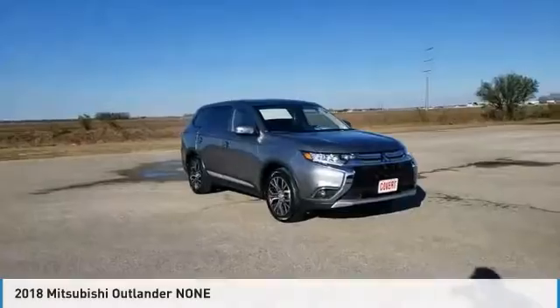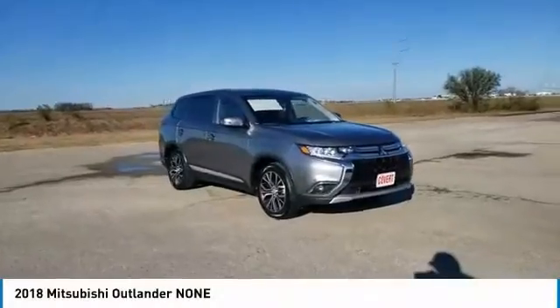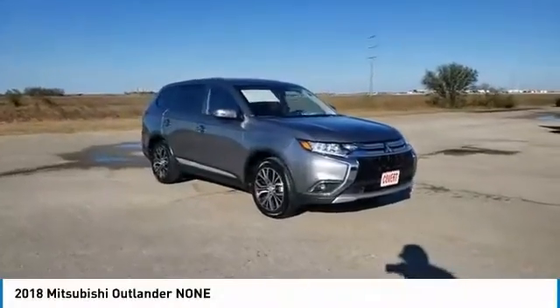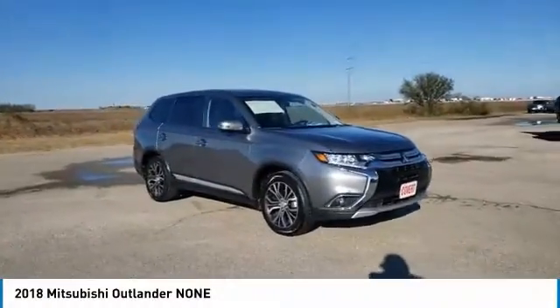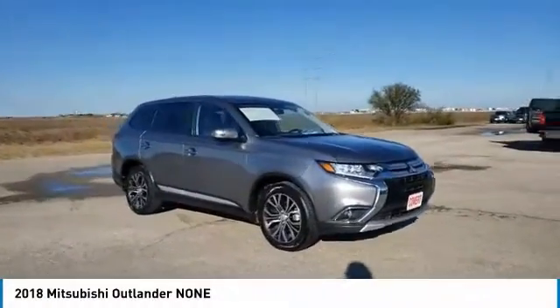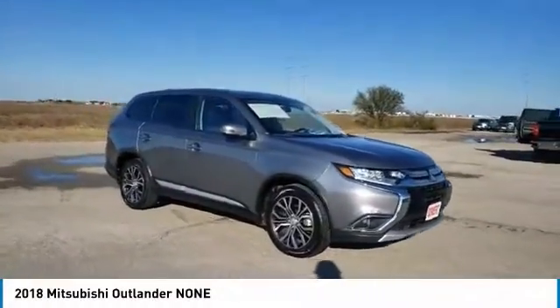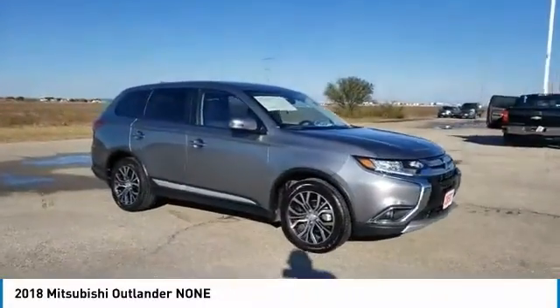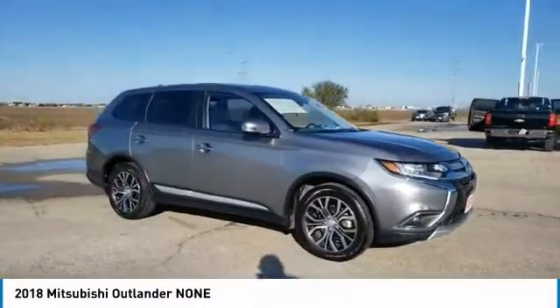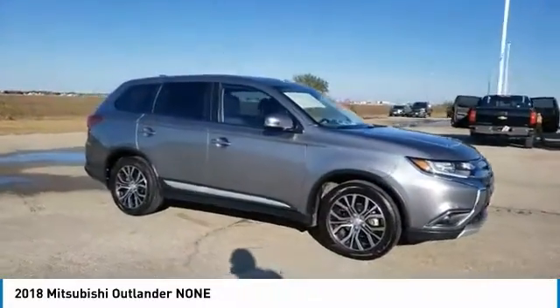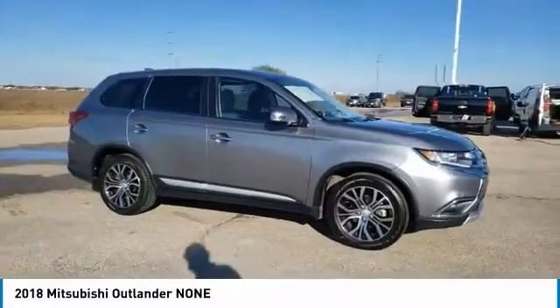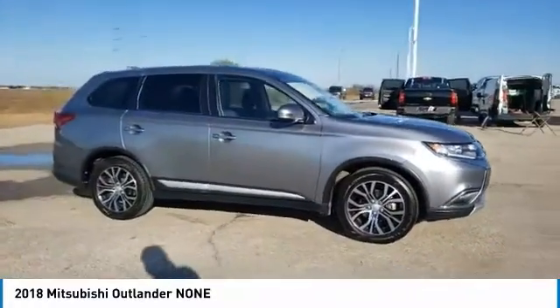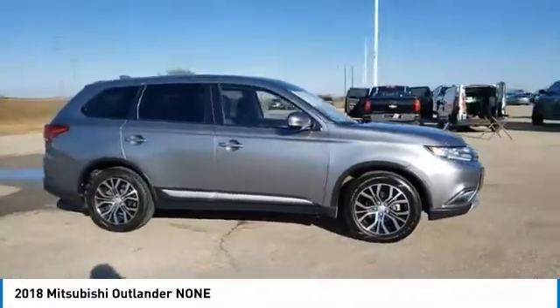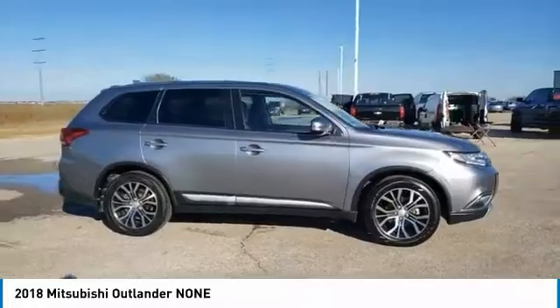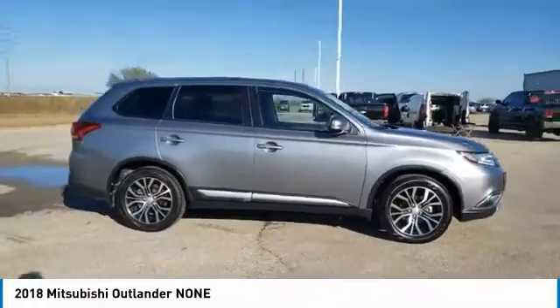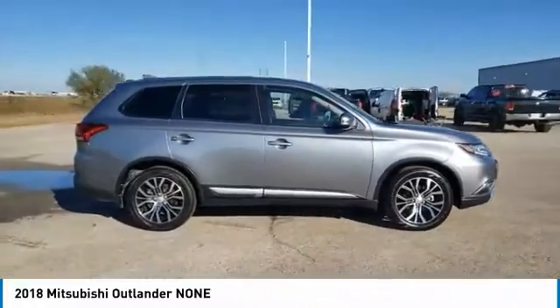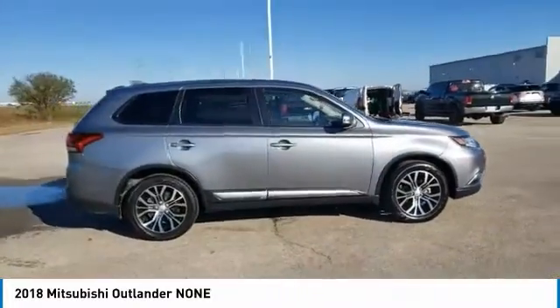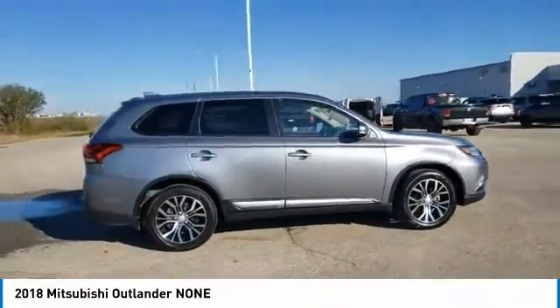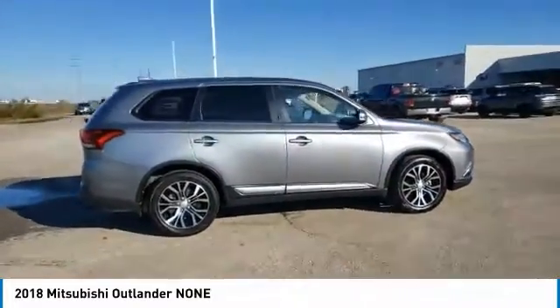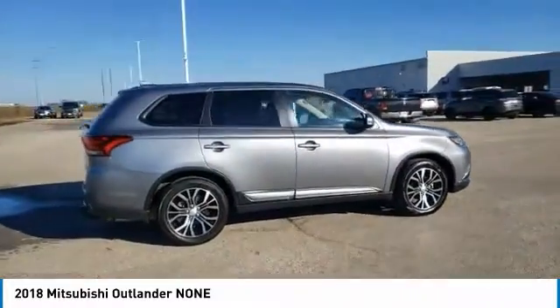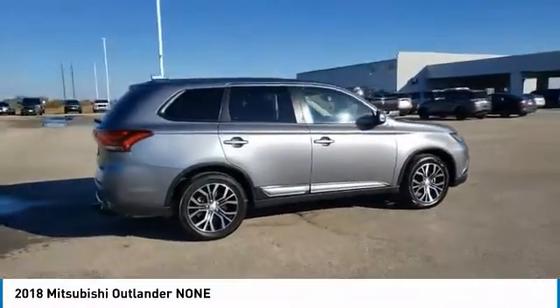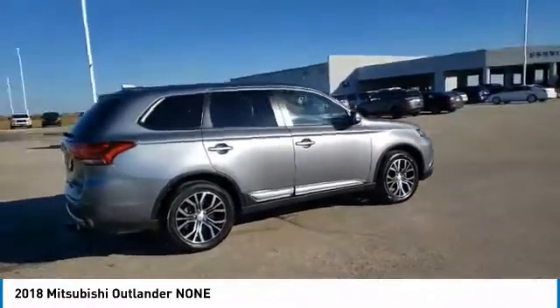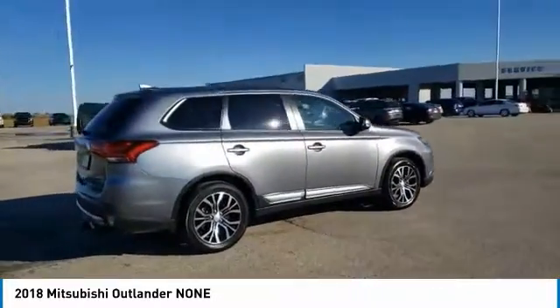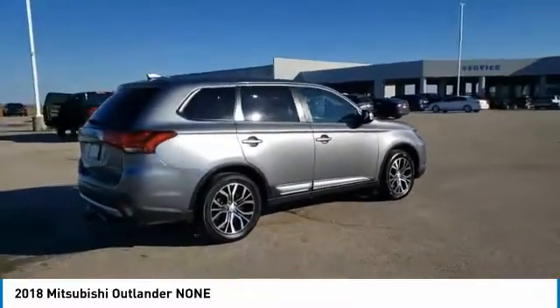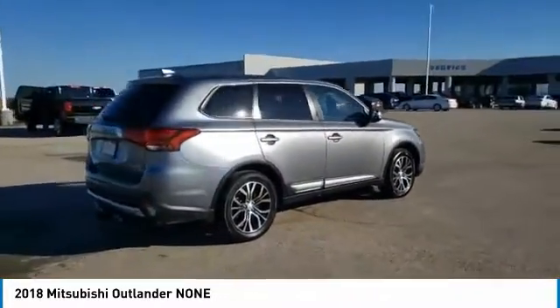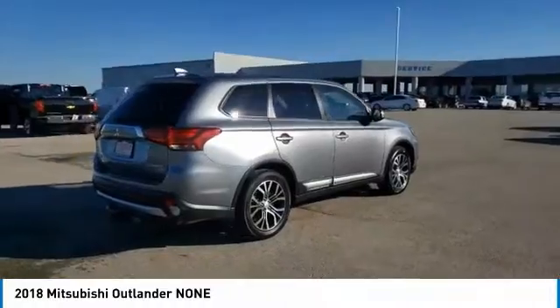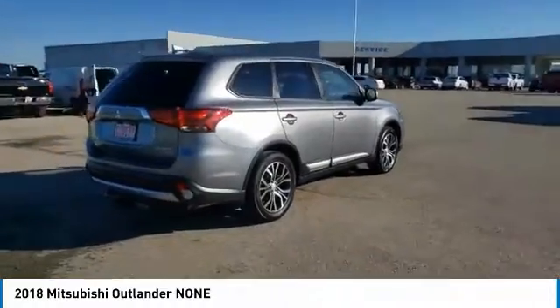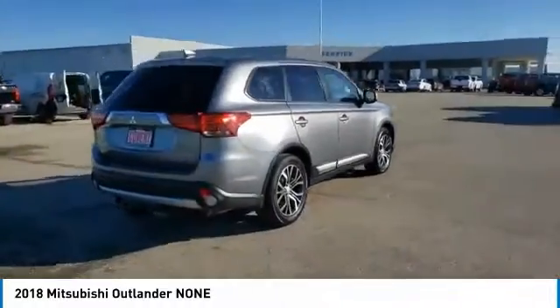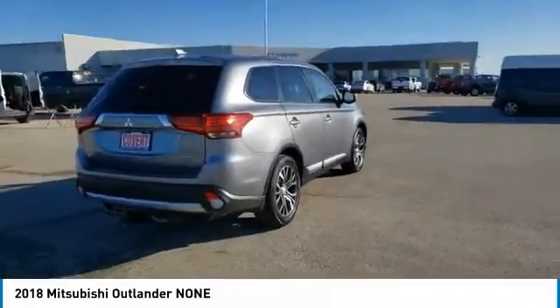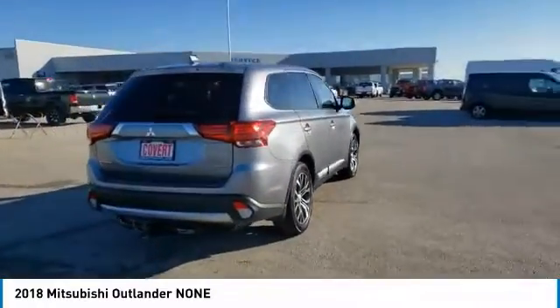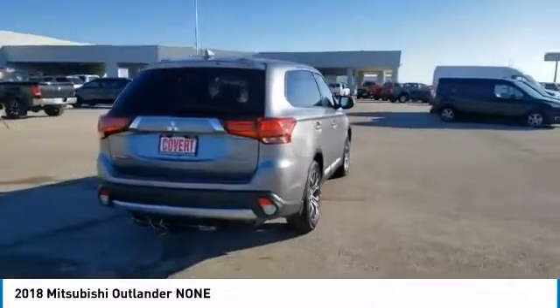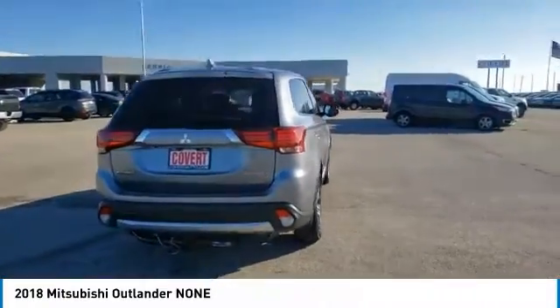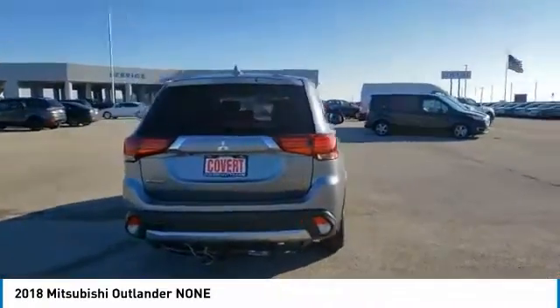We are pleased to show you the 2018 Outlander — a versatile crossover with power to spare. Outlander boasts an upgraded level of interior comfort and advanced technological features to give you control over every element of your drive.